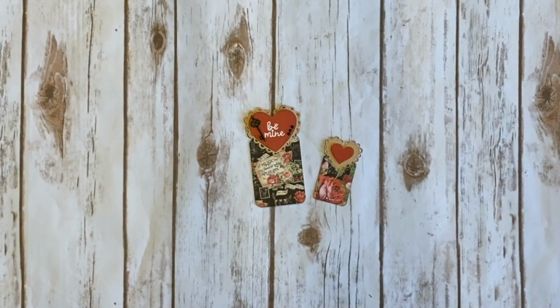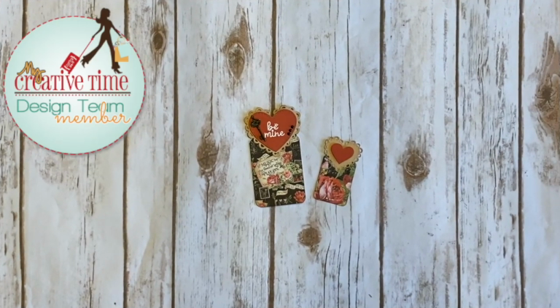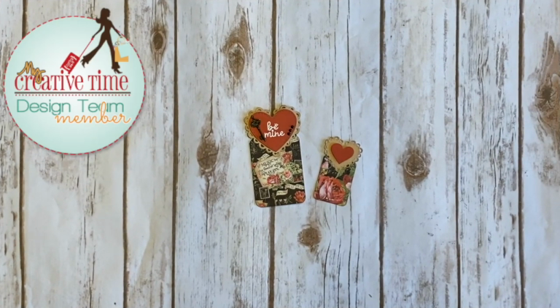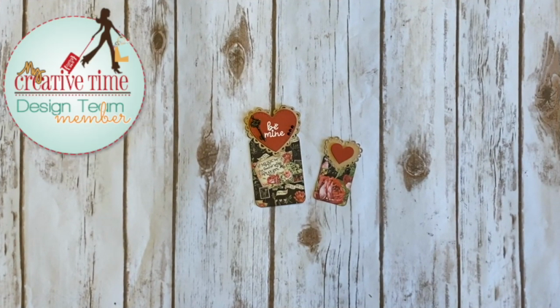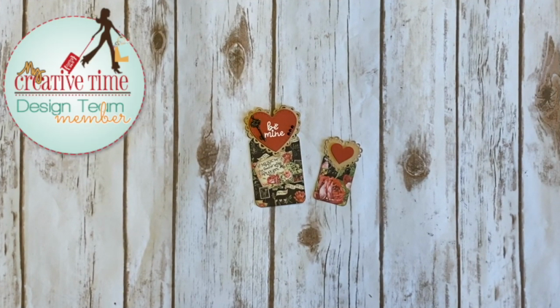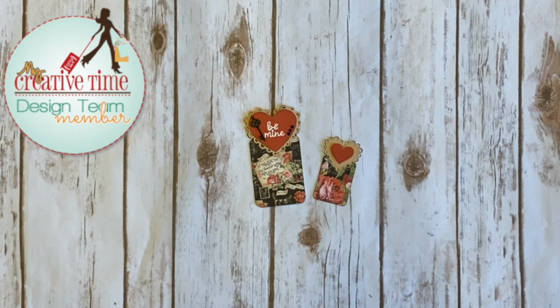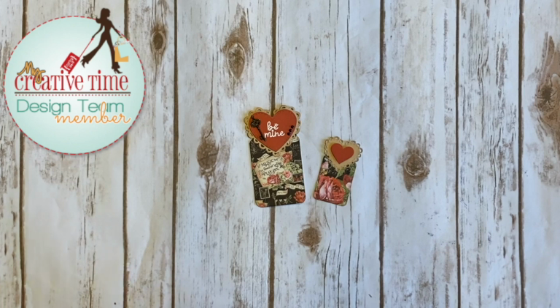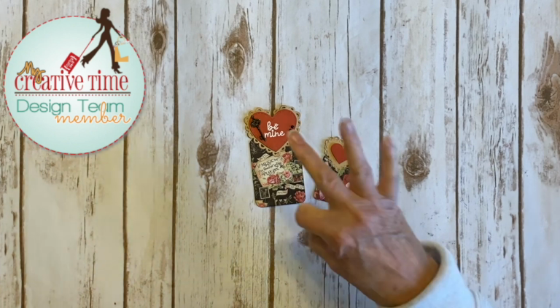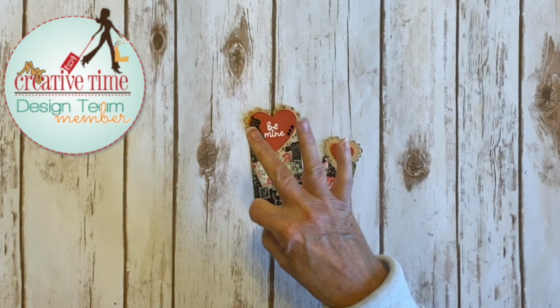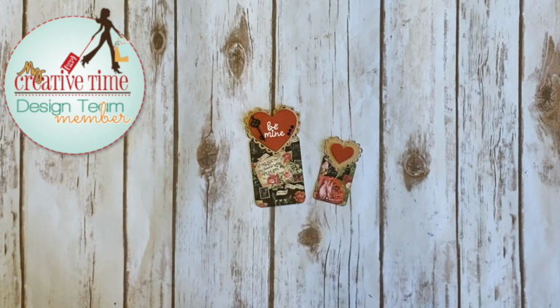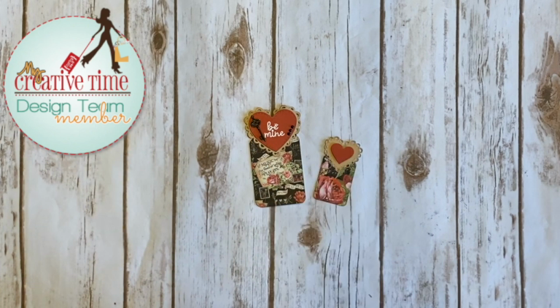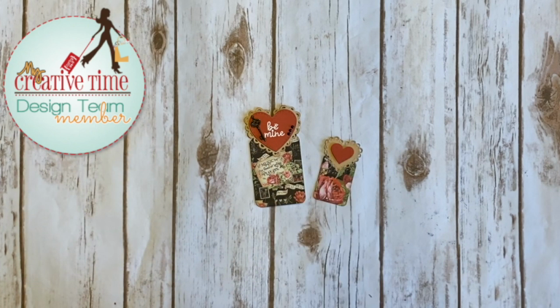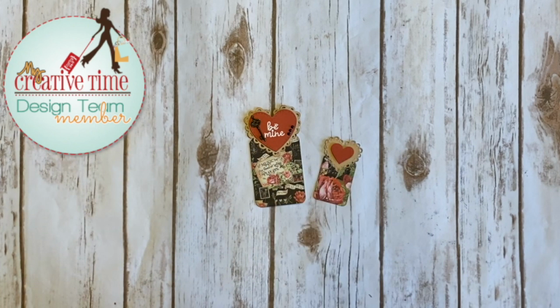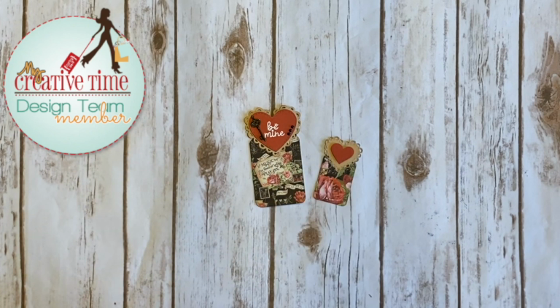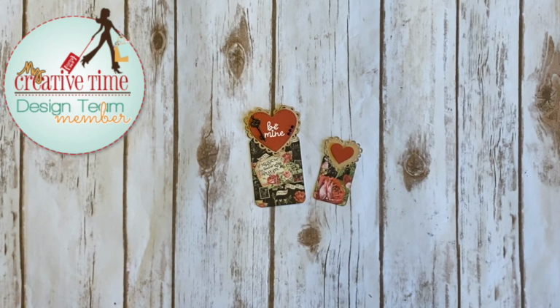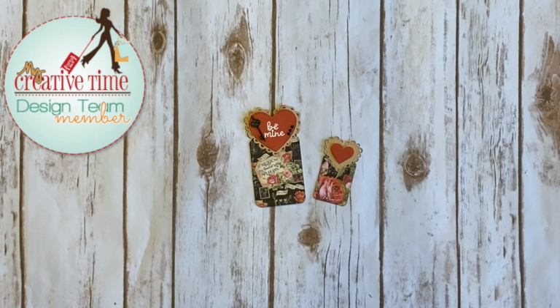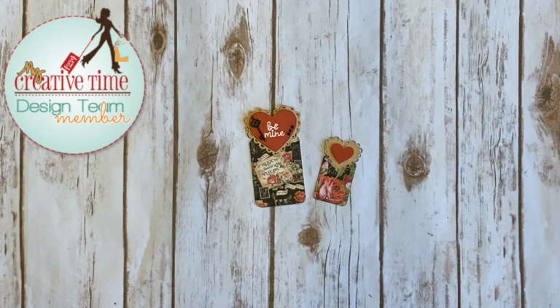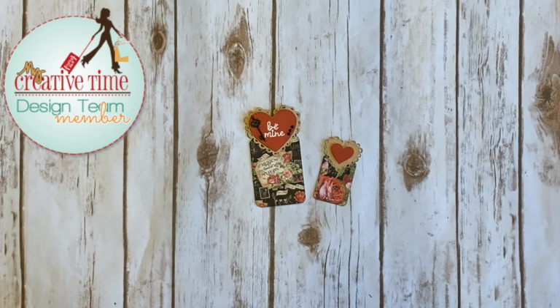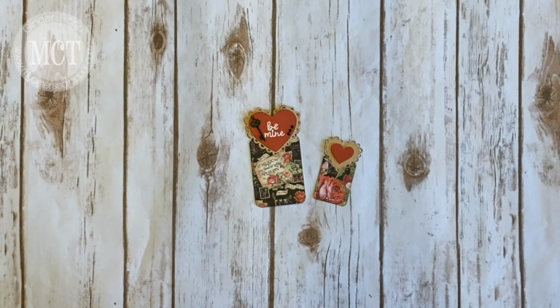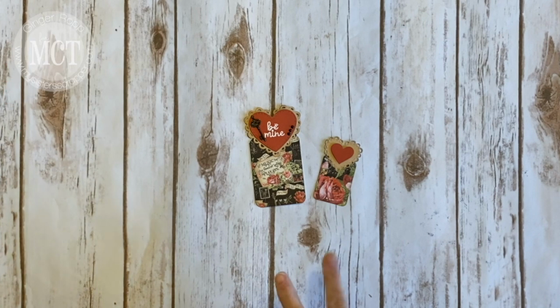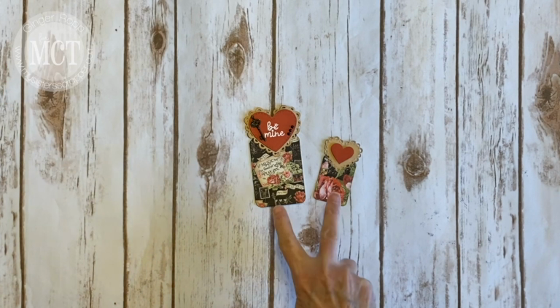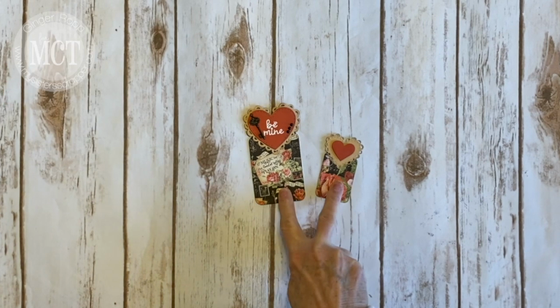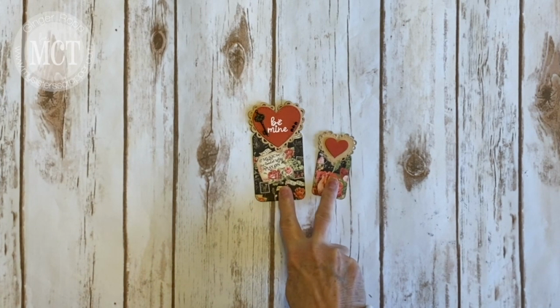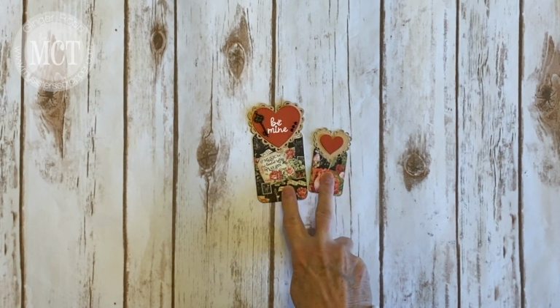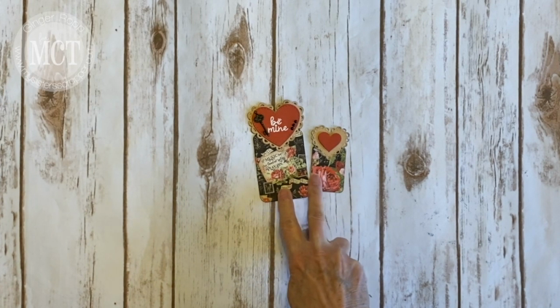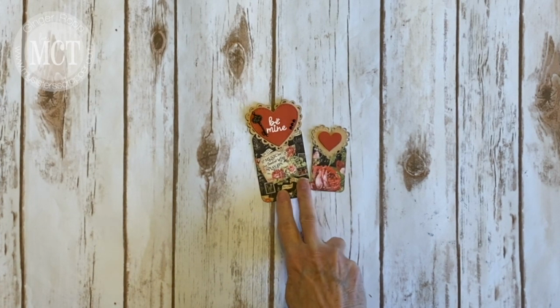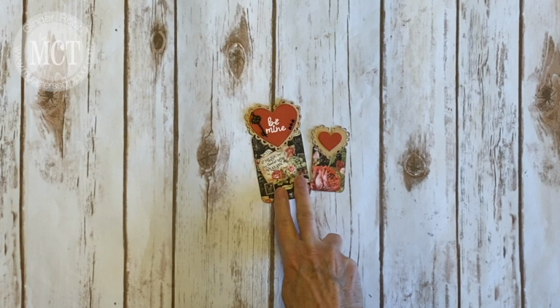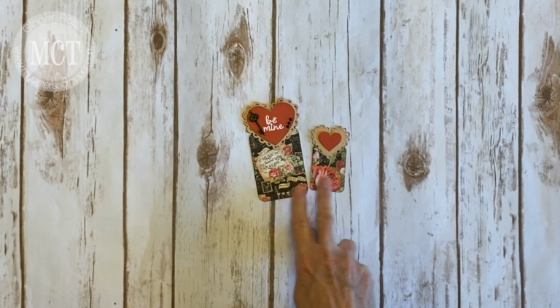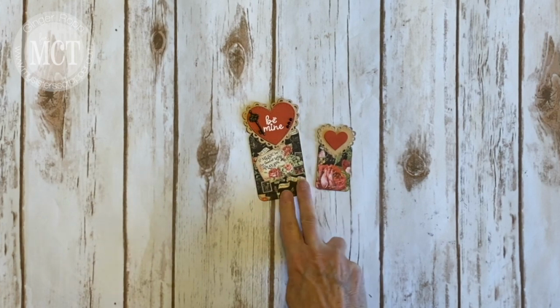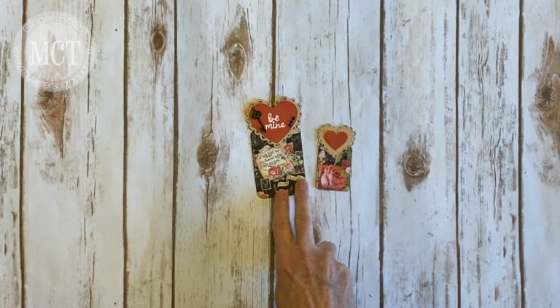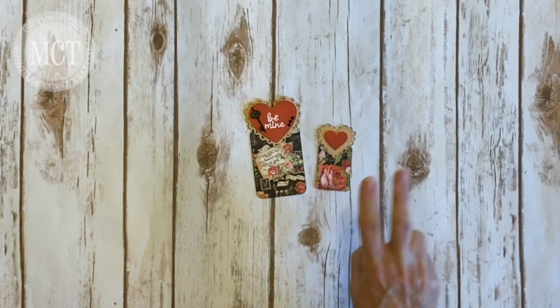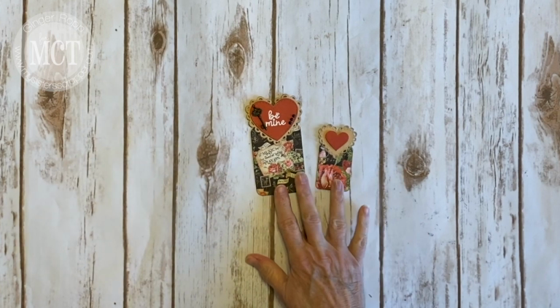Hi, this is Ginger from My Sister Scrapper and welcome back to day three of the My Creative Time 99th Edition Sneak Peeks. Today we are sneaking another die set and it's these super cute scalloped heart tags. Oh my gosh, love them.